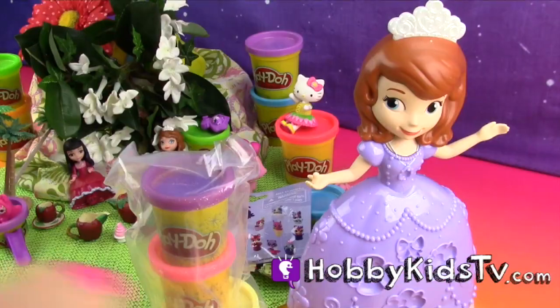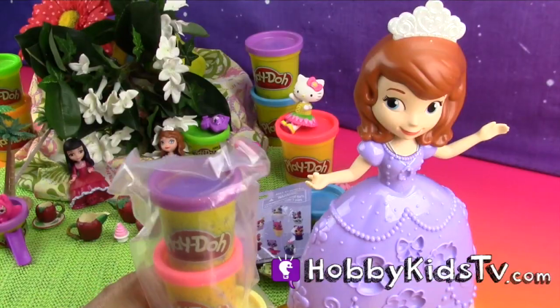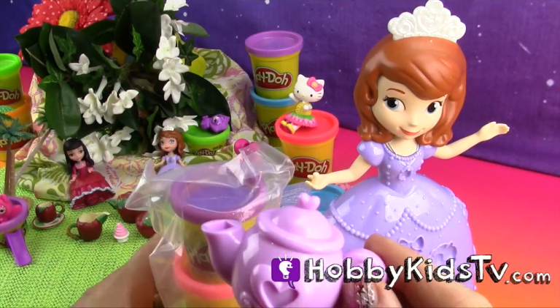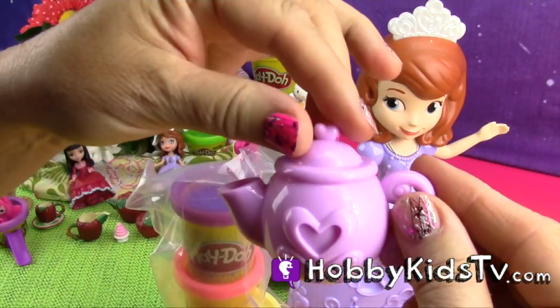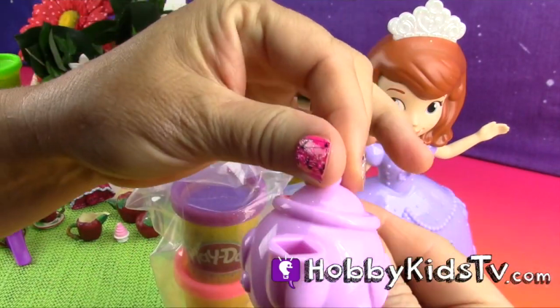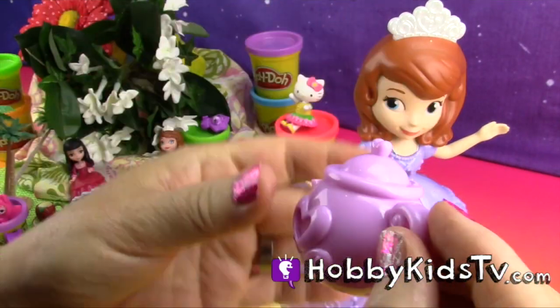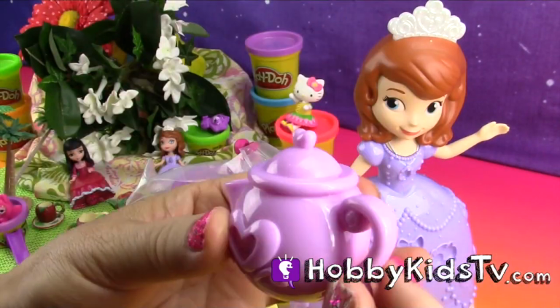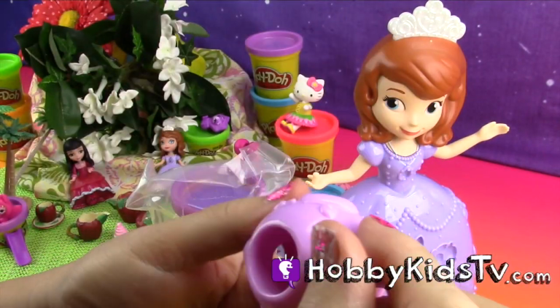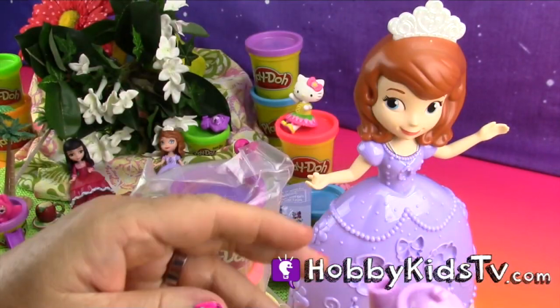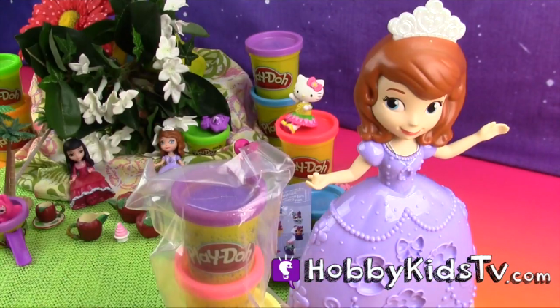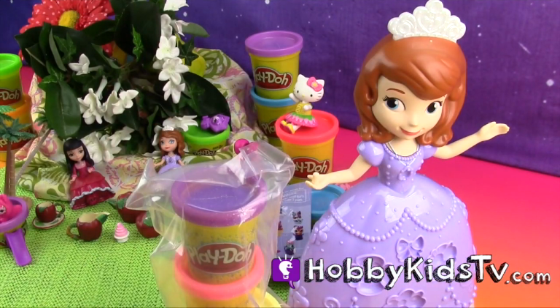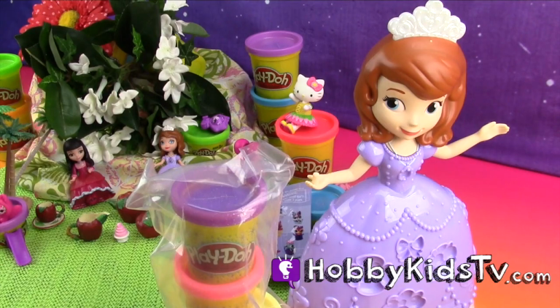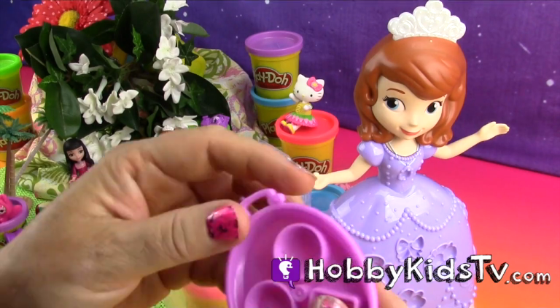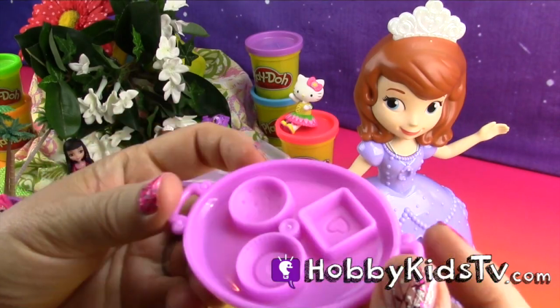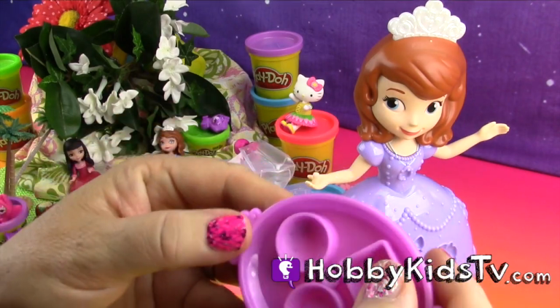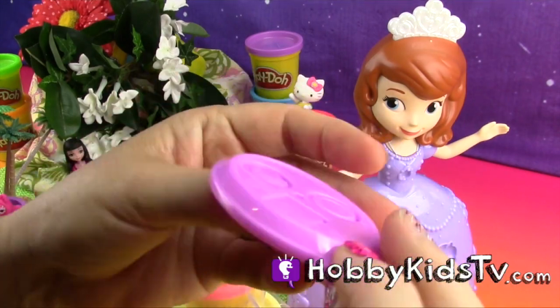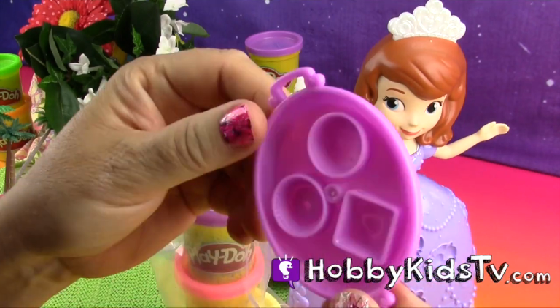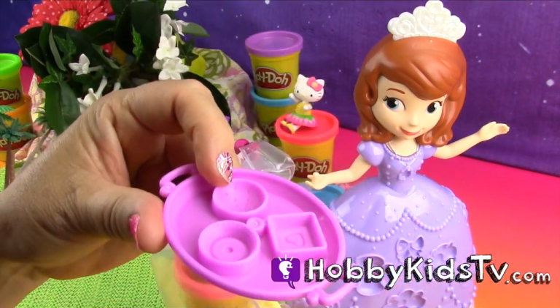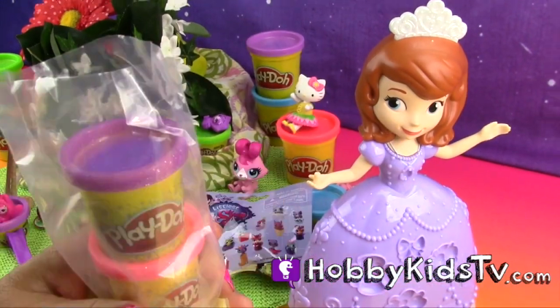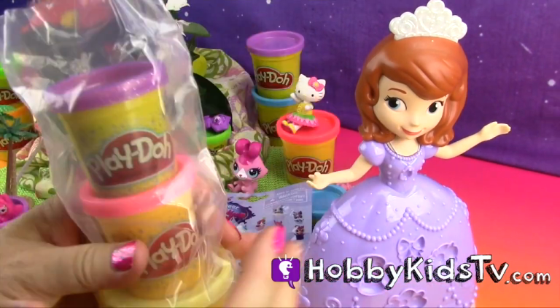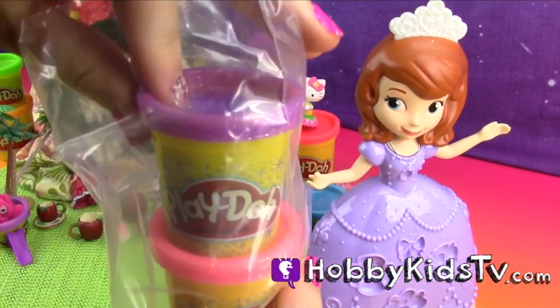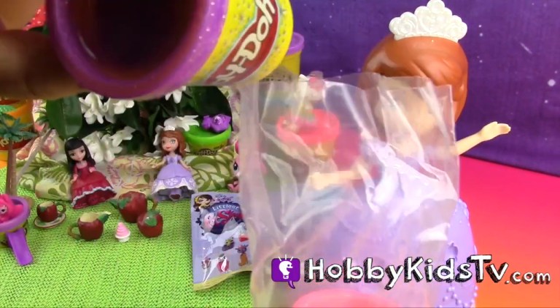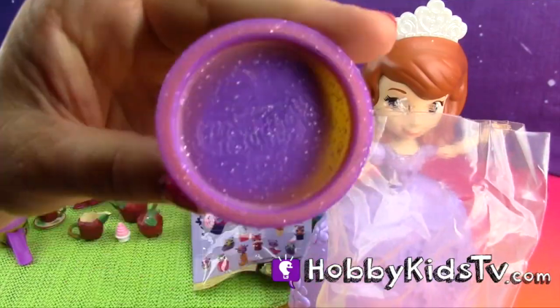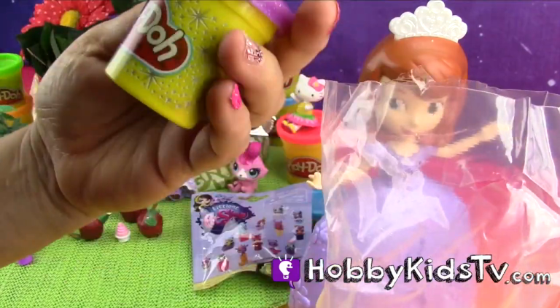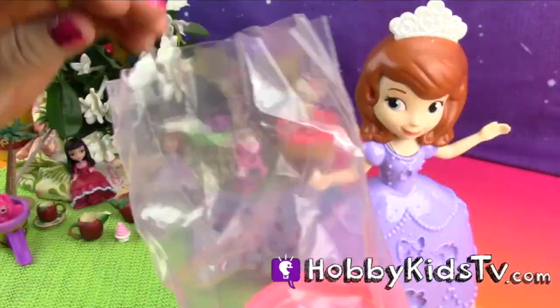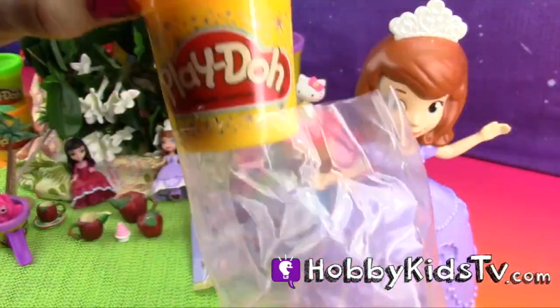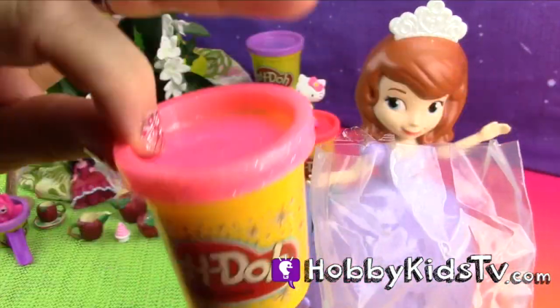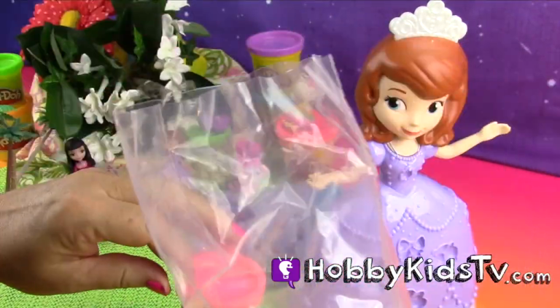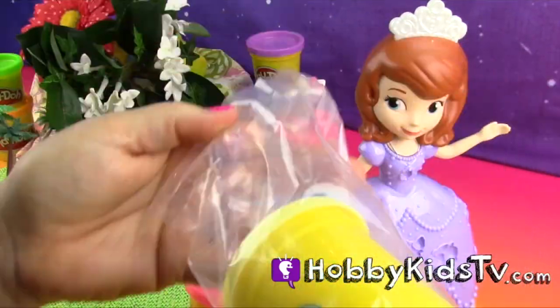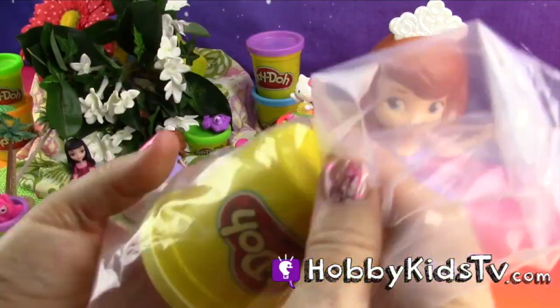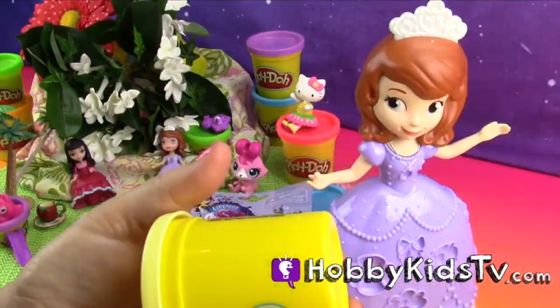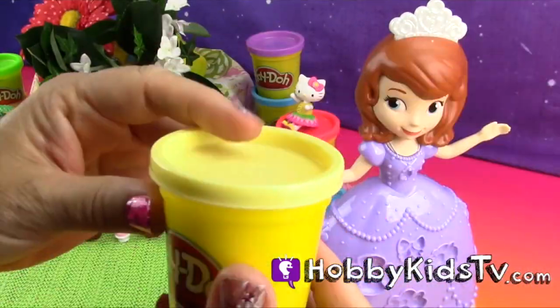The set came with two teacups, a teapot, and a little tray that you can form crumpets and cake and pastries. It also came with sparkly purple and sparkly pink Play-Doh, and then yellow regular Play-Doh.